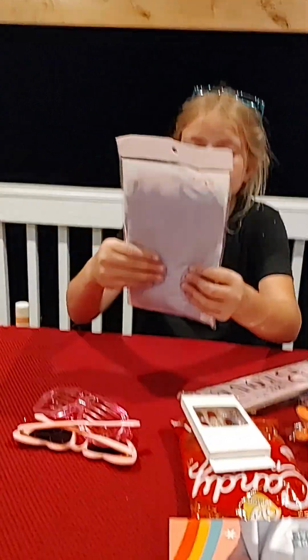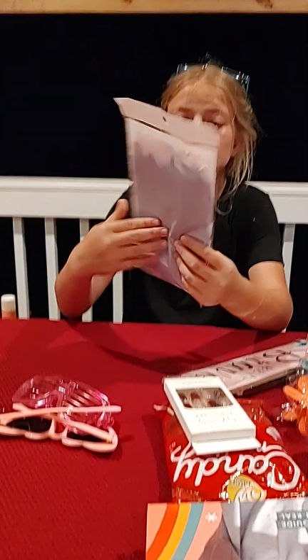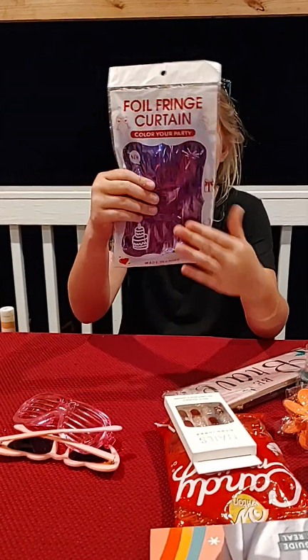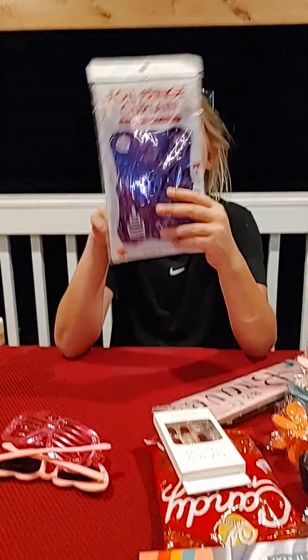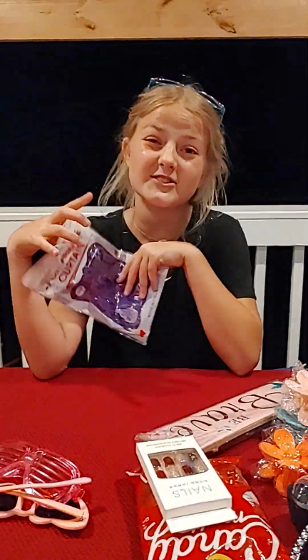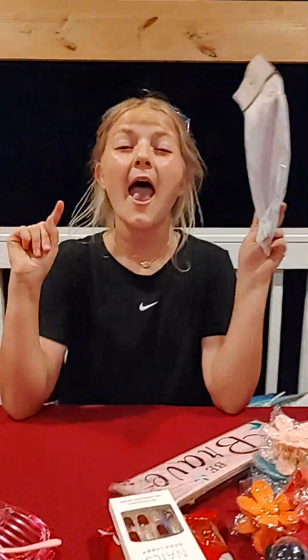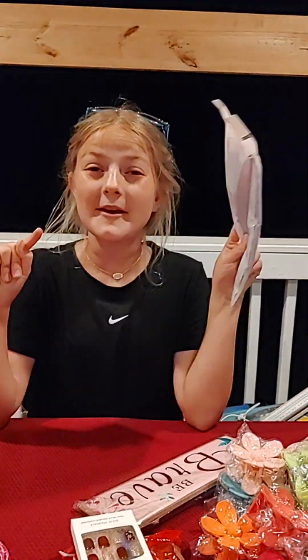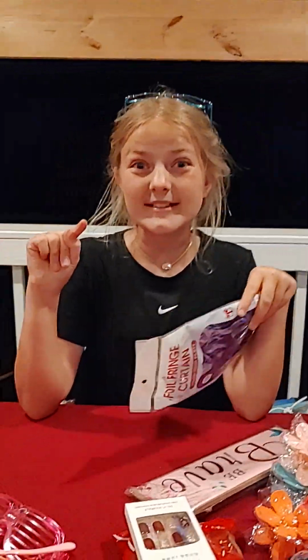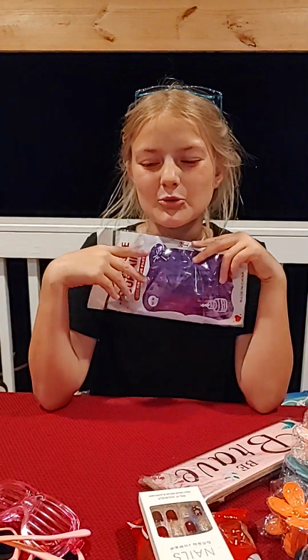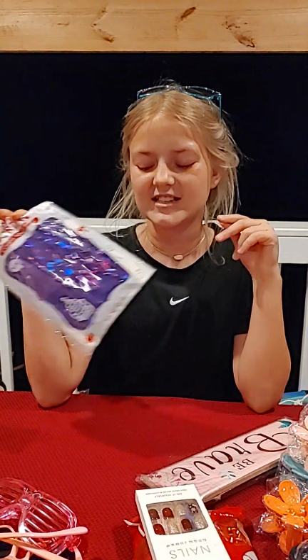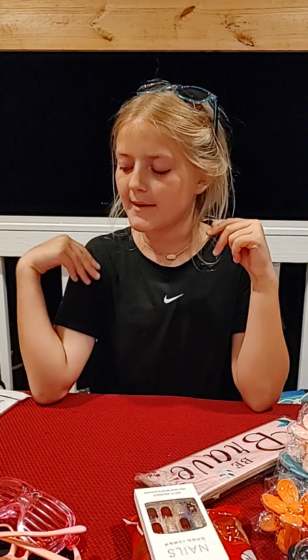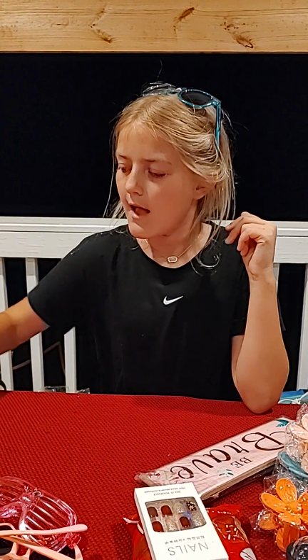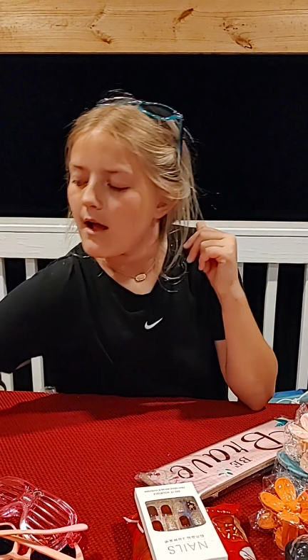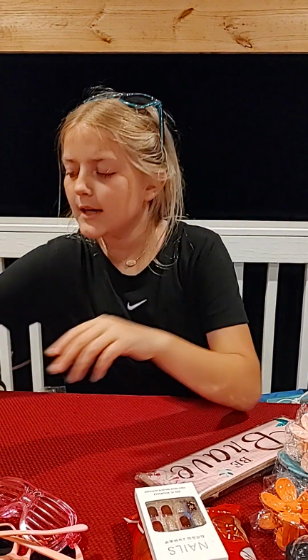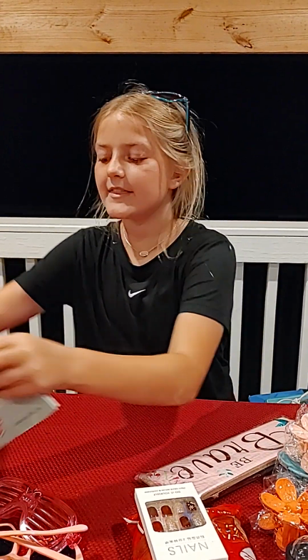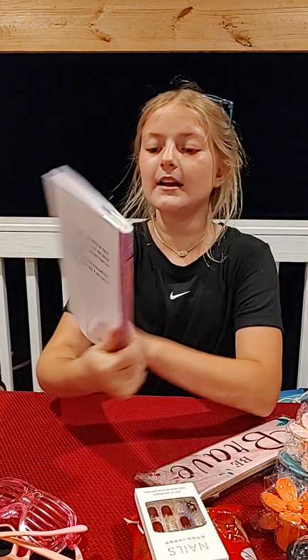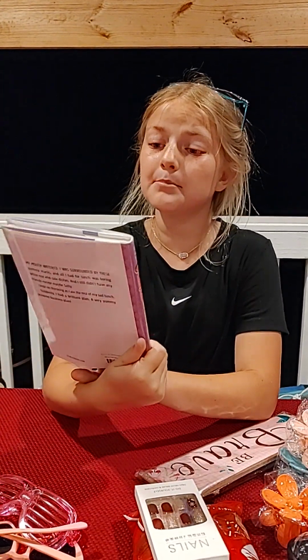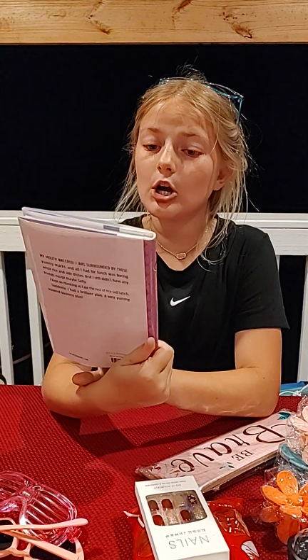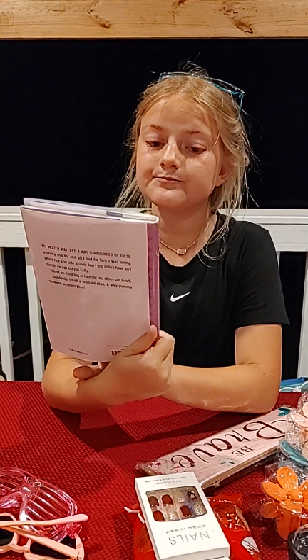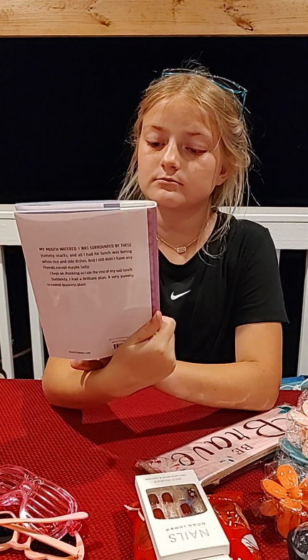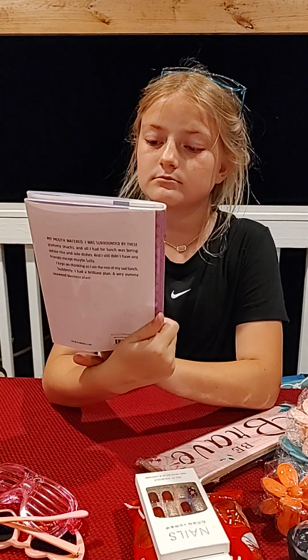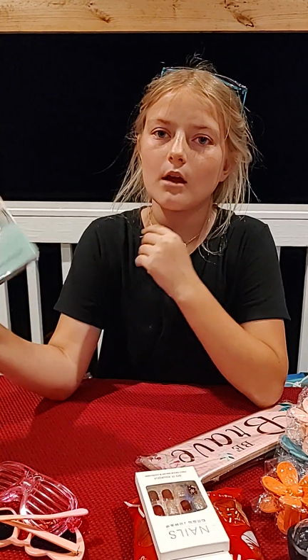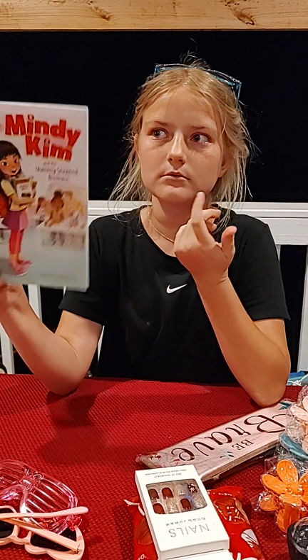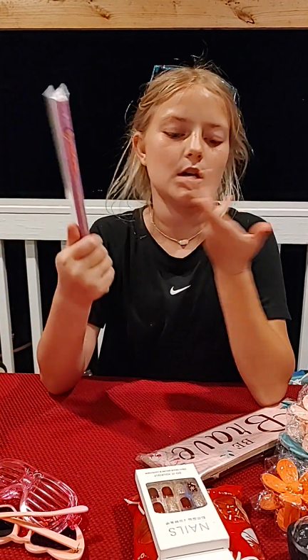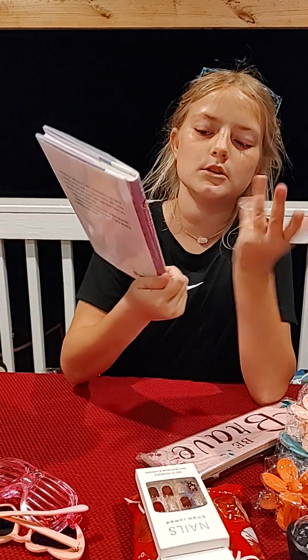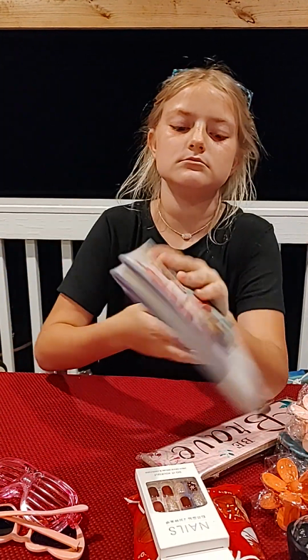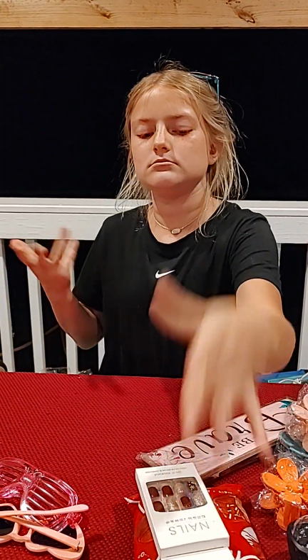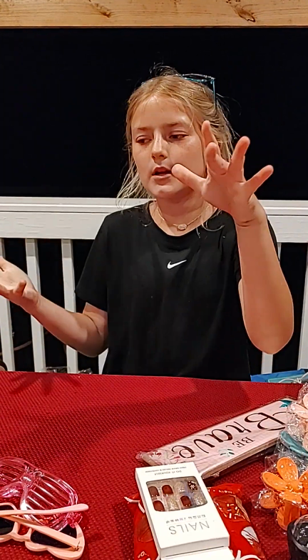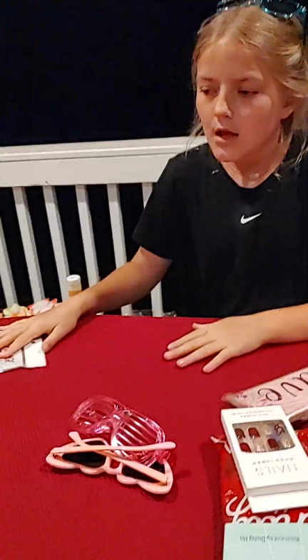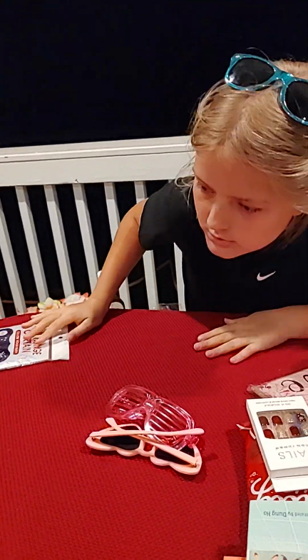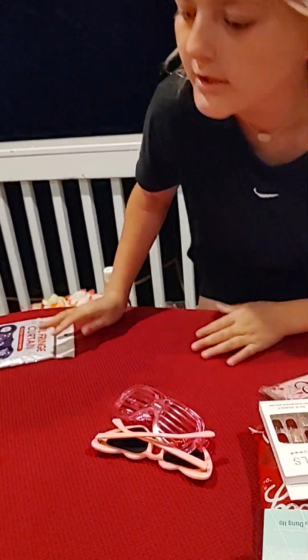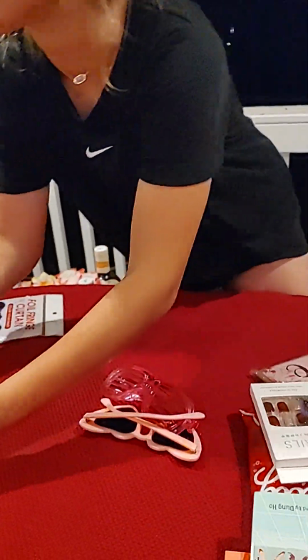I got this little streamer that I'm going to take to school and put on my teacher's door if she allows it. And then I got this book — I just saw it and it looks pretty interesting, so I got it.